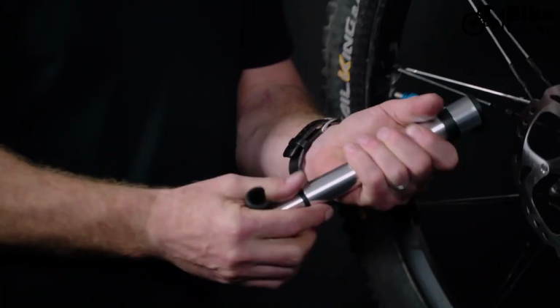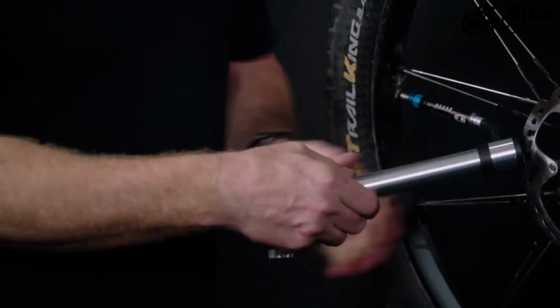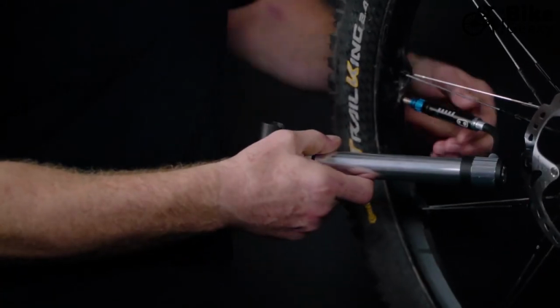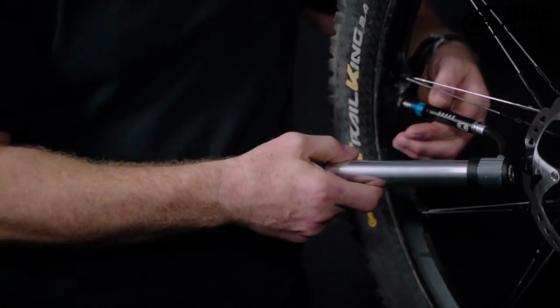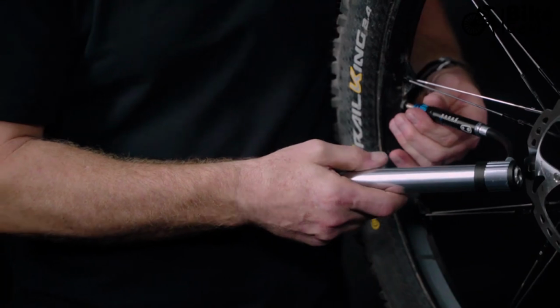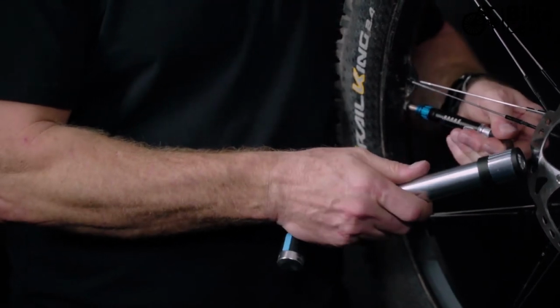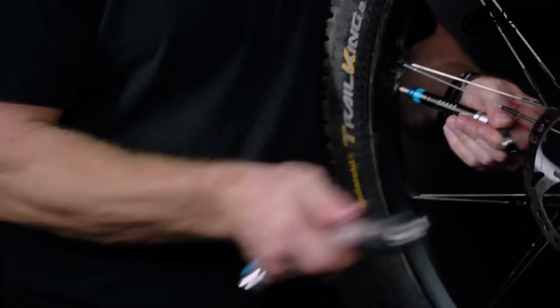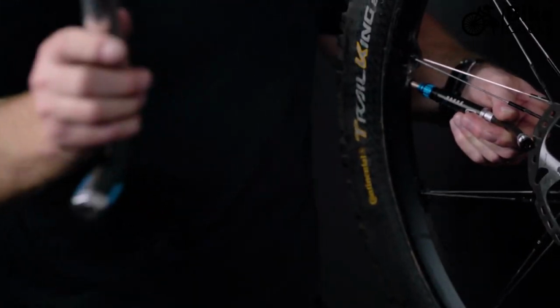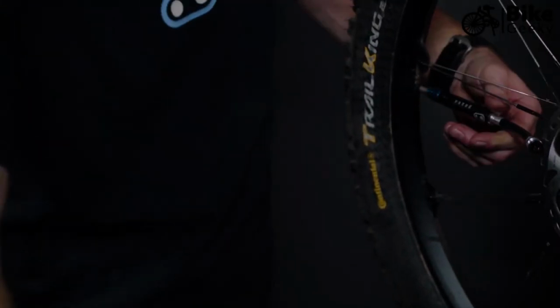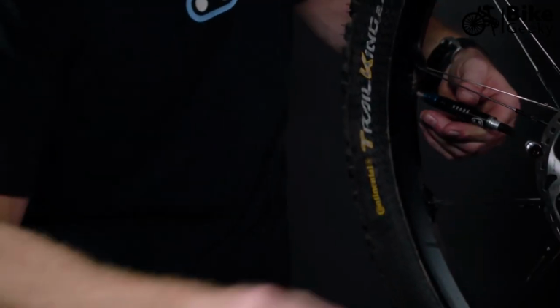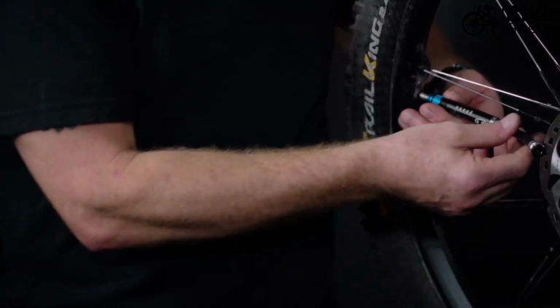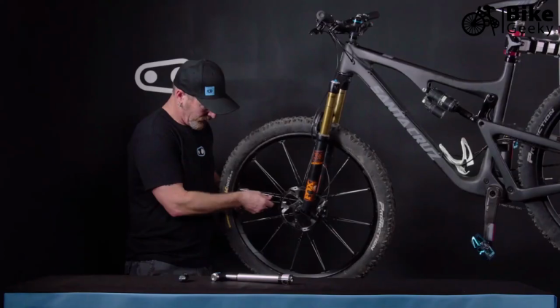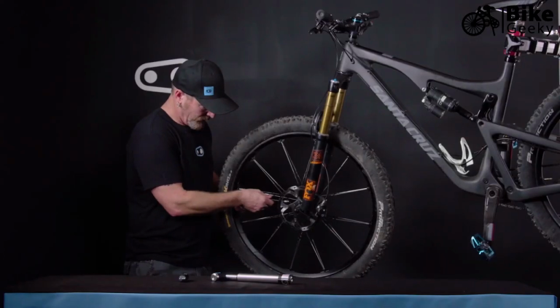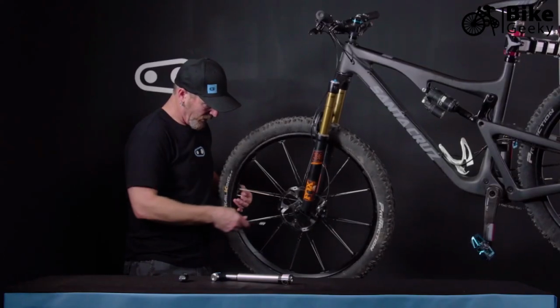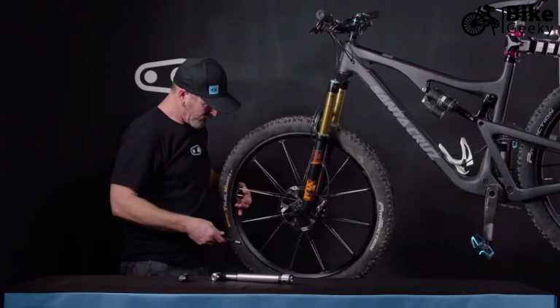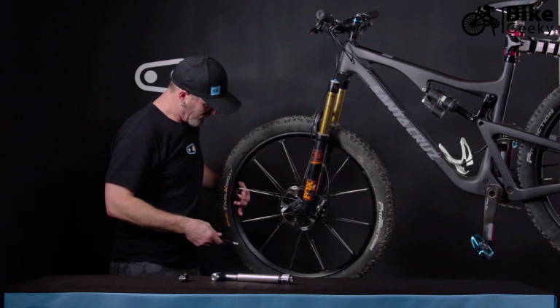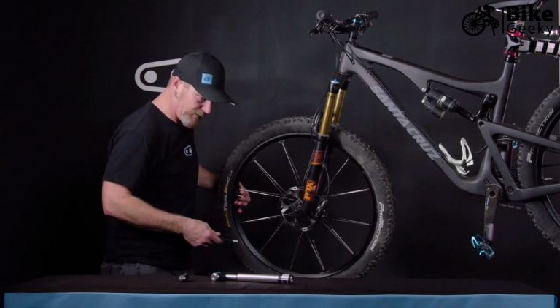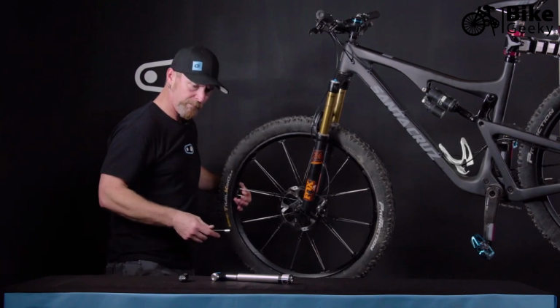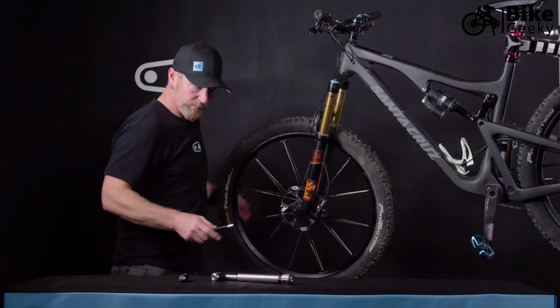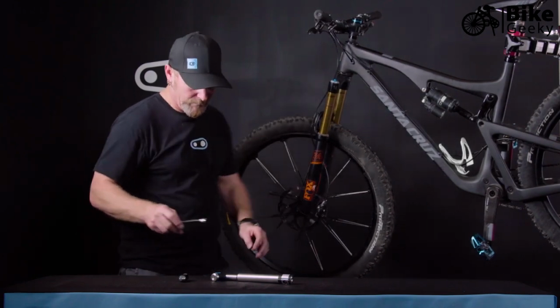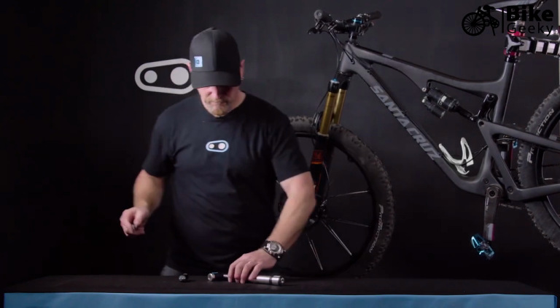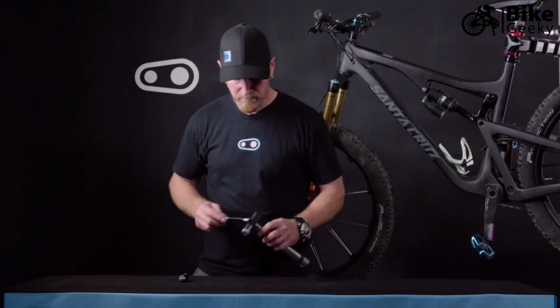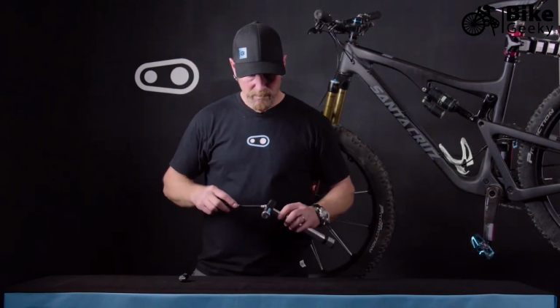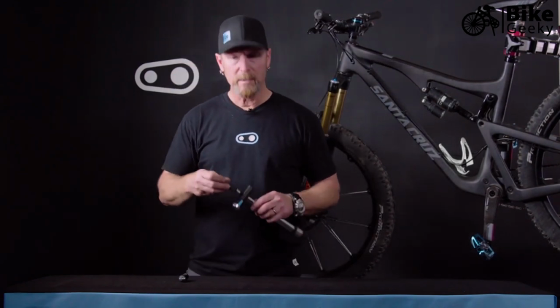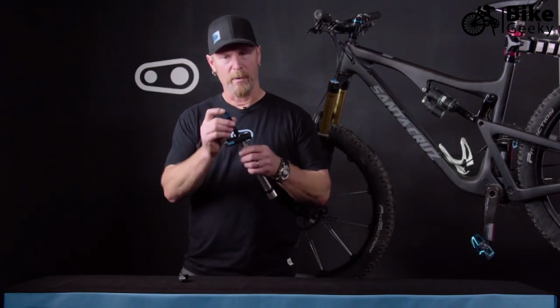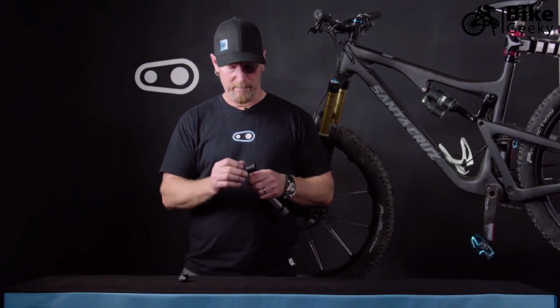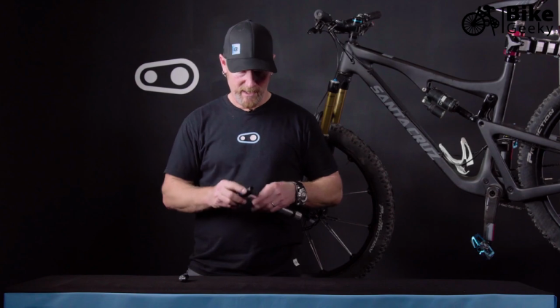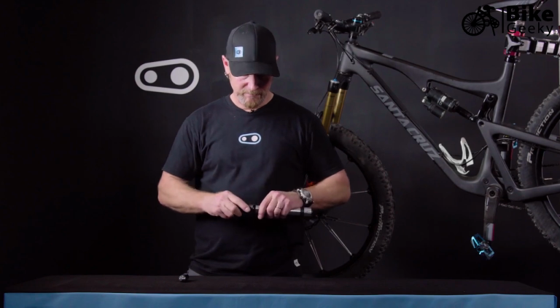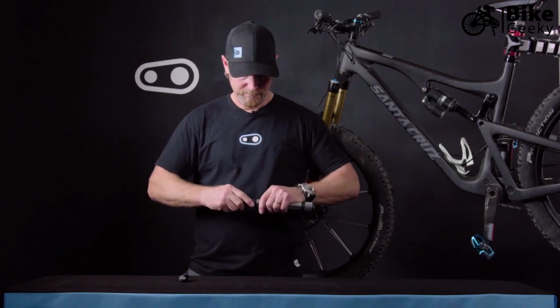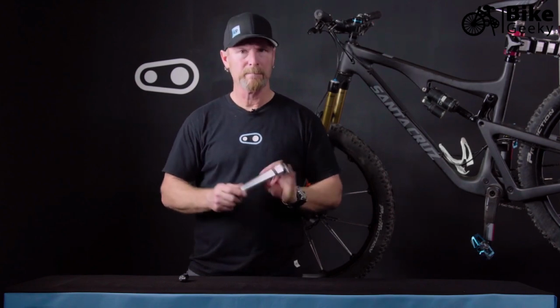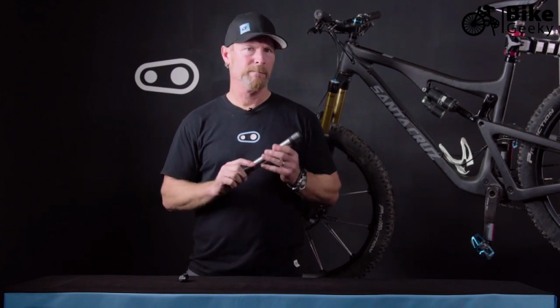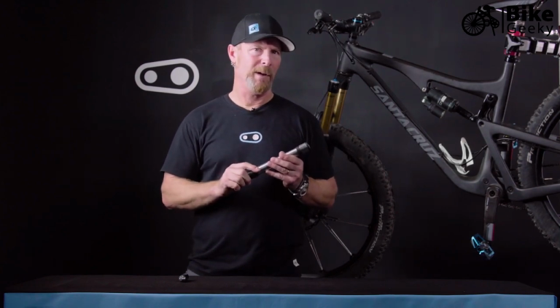Once you reach your desired pressure, simply detach the pump, remove the hose, close the valve, store the hose back up inside the handle, and you're done.